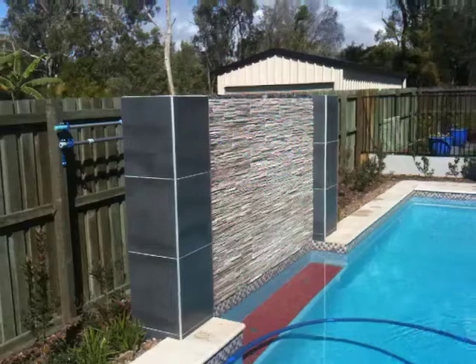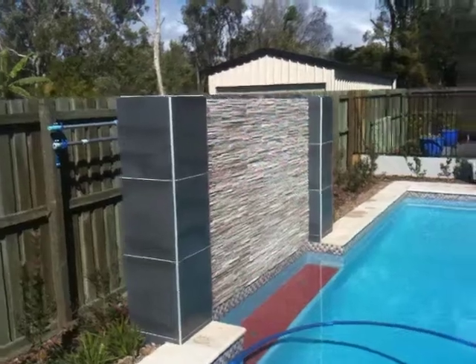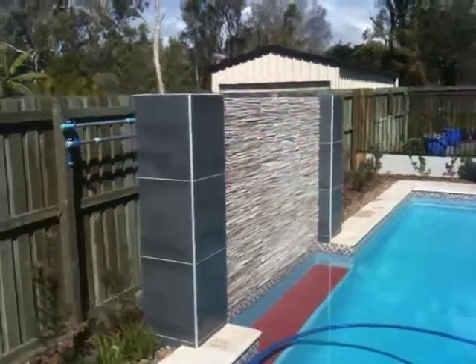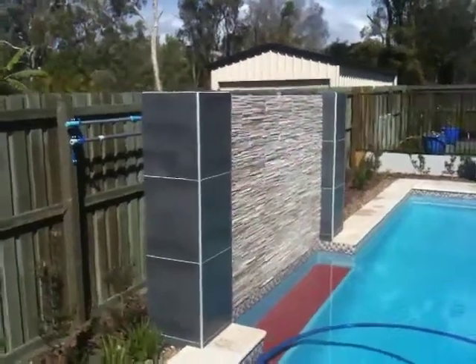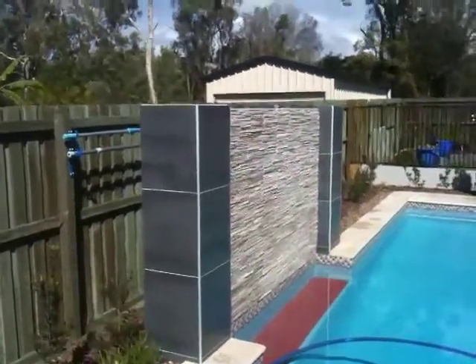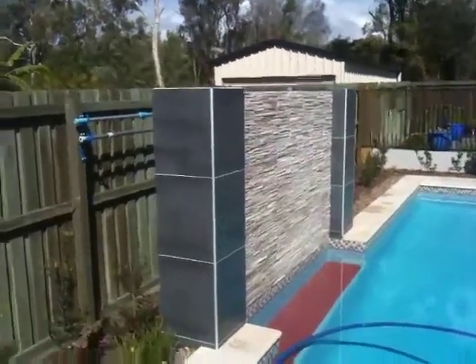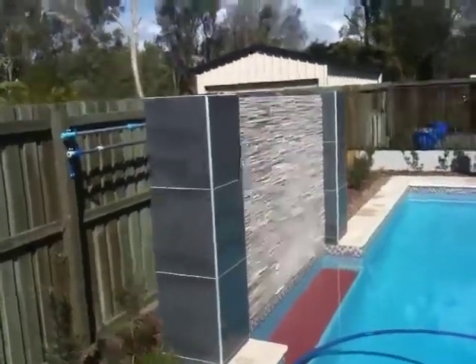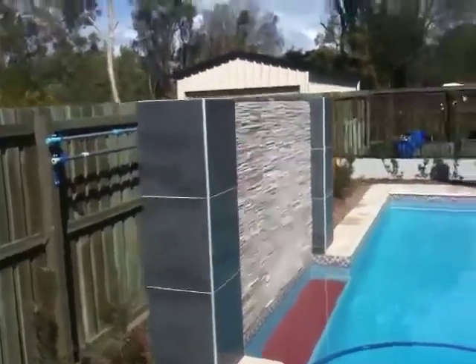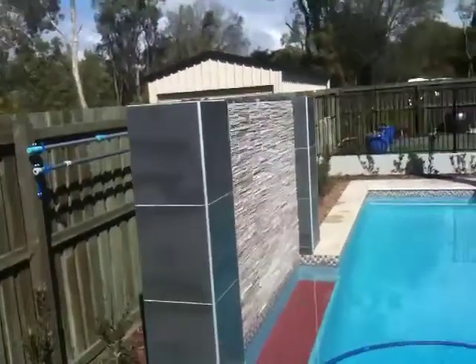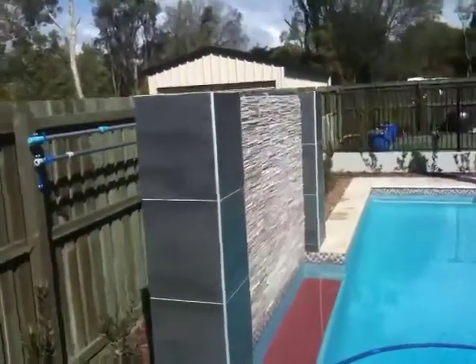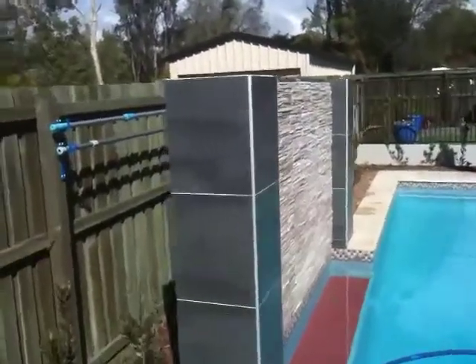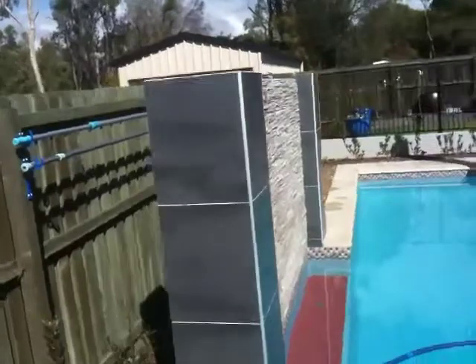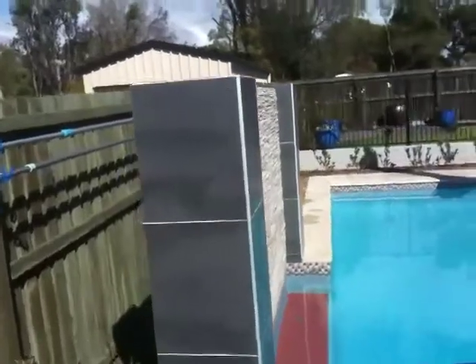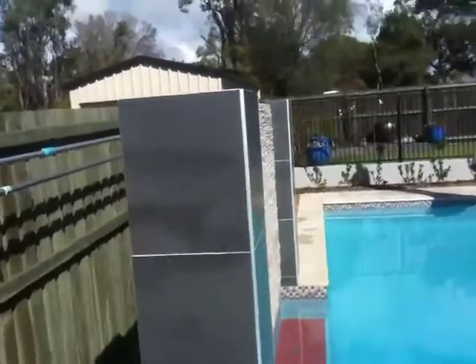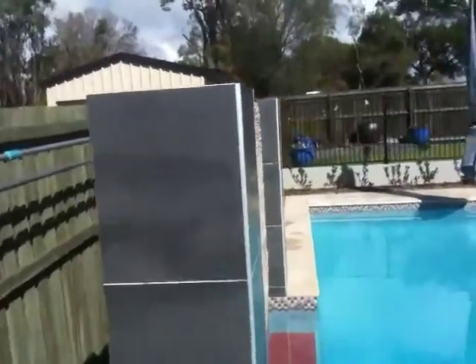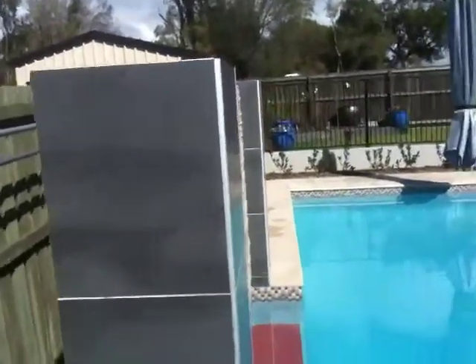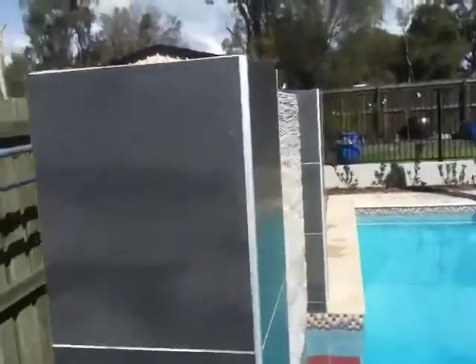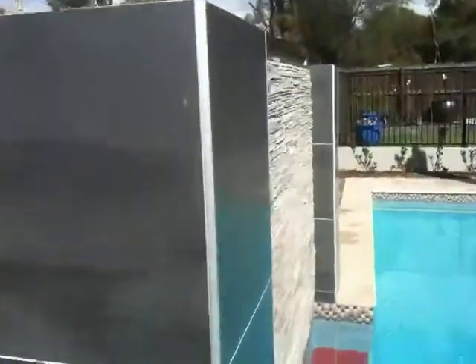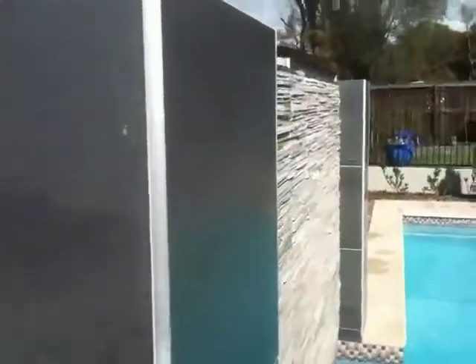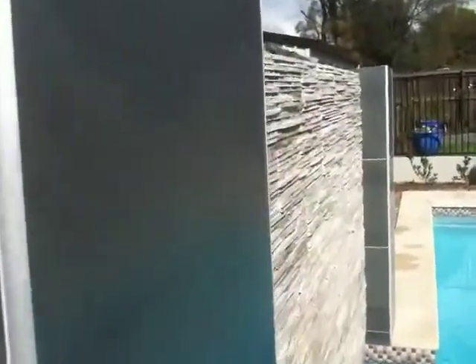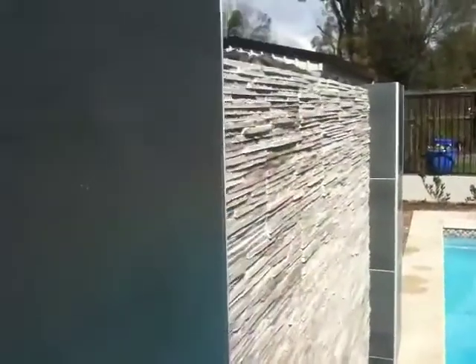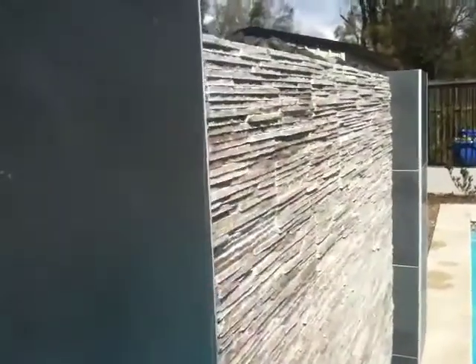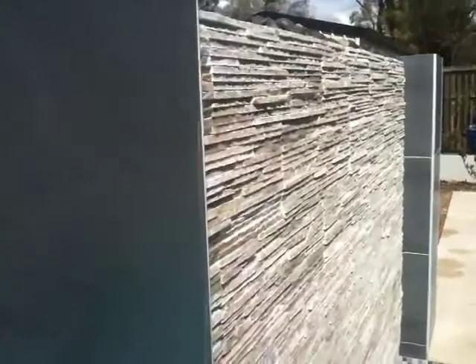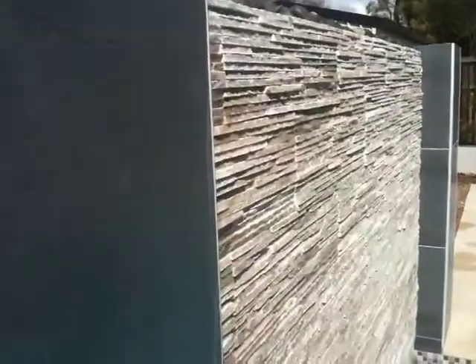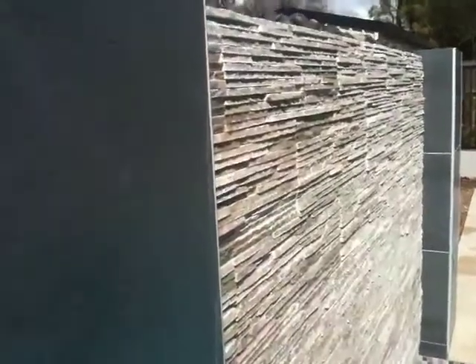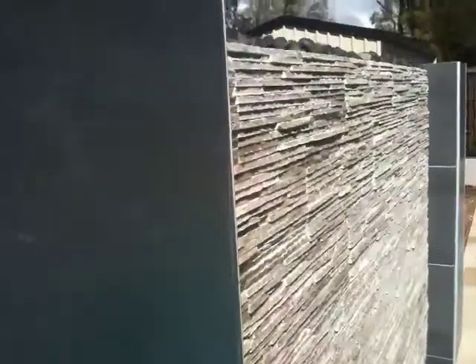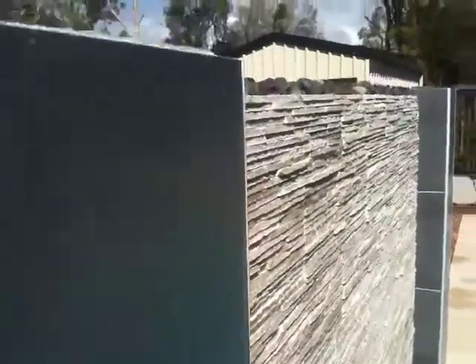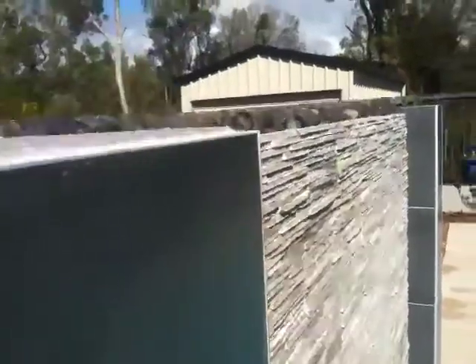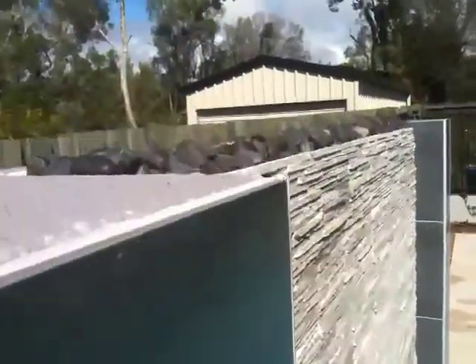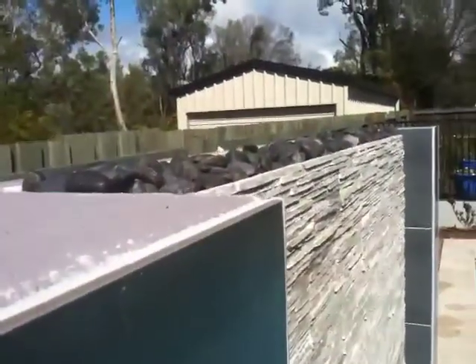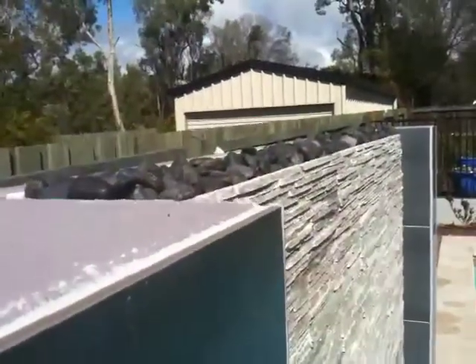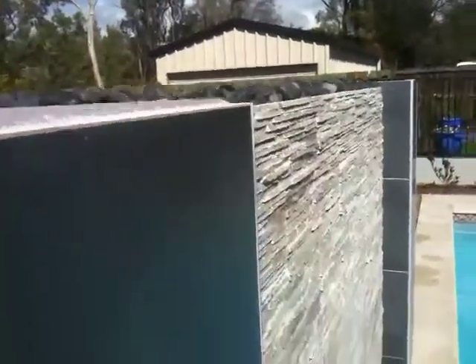G'day again, it's Peter here from Lifestyle Solutions. Here's a job you've seen that we started a while back — it's been finished for a couple of months now. You can see the iced stack stone looks rather impressive, and the polished pebble on top of the wall.